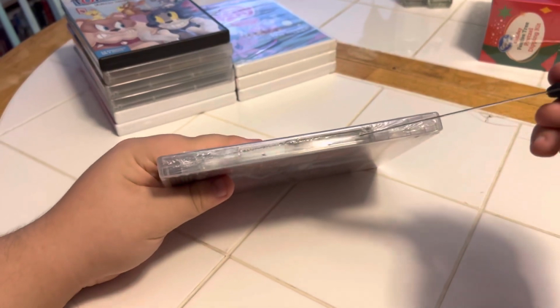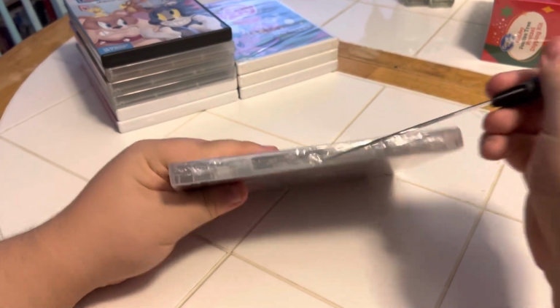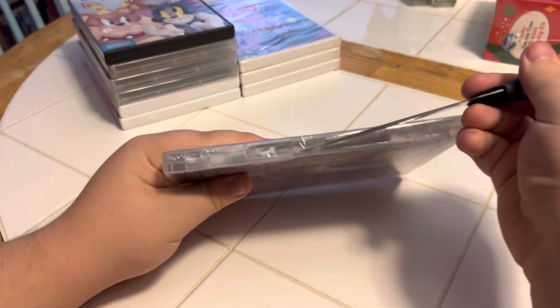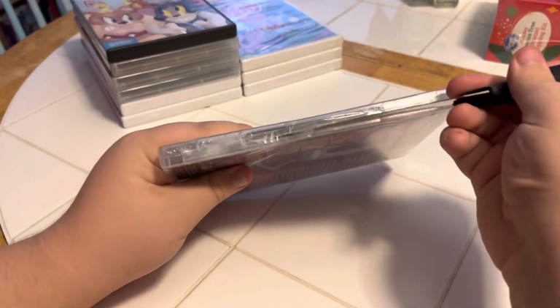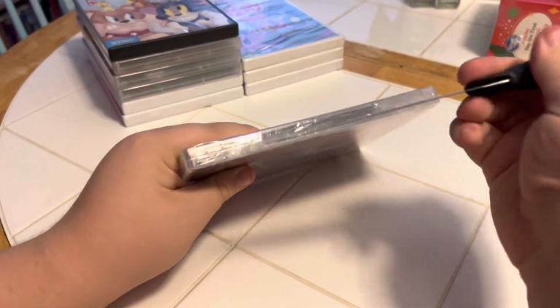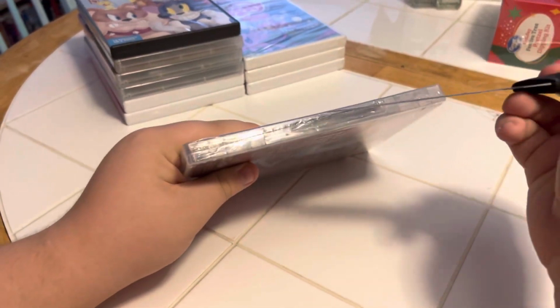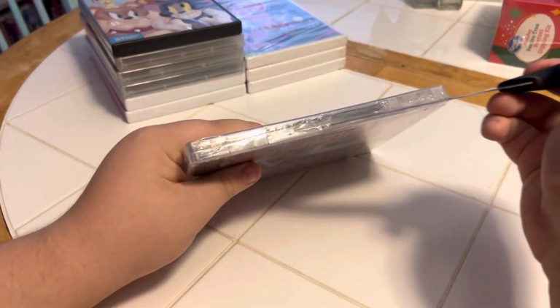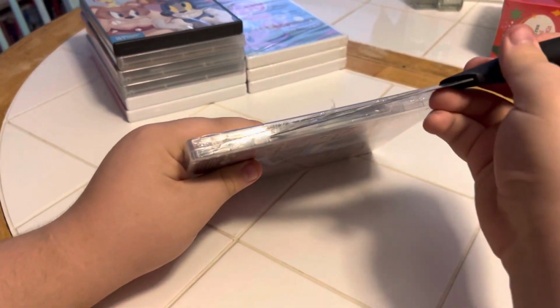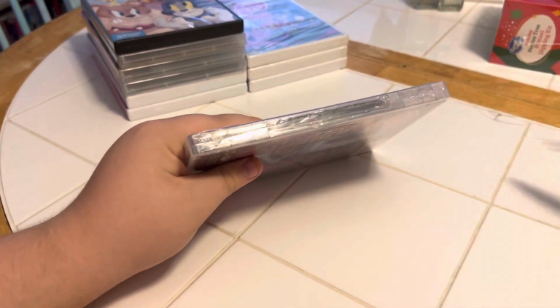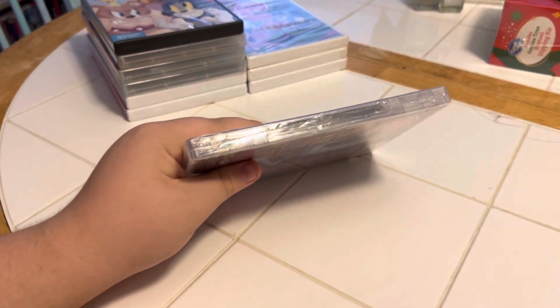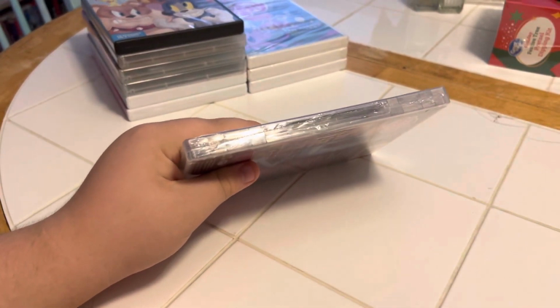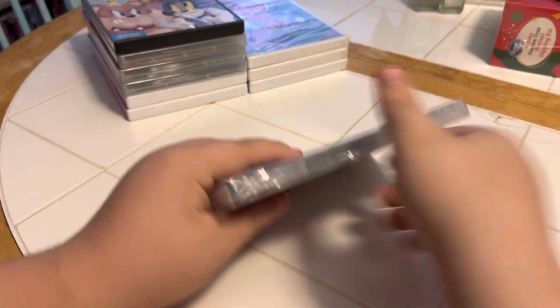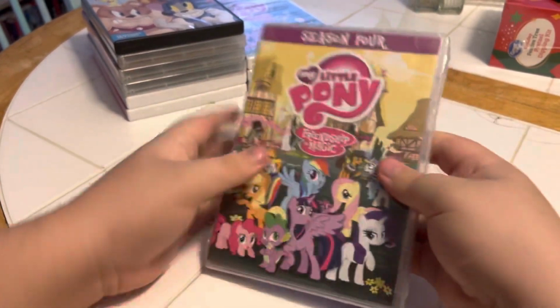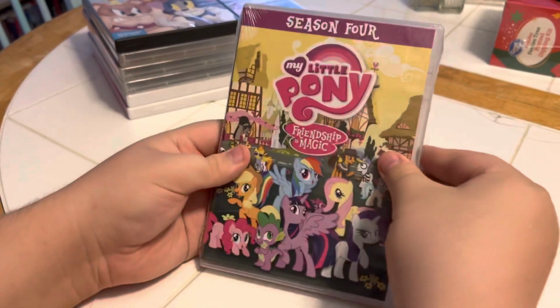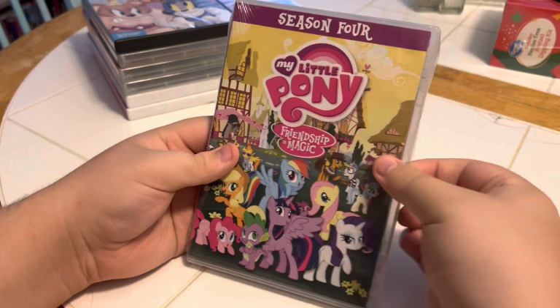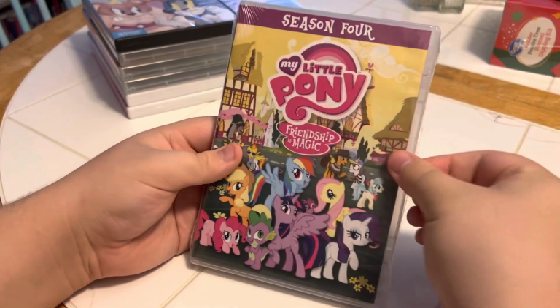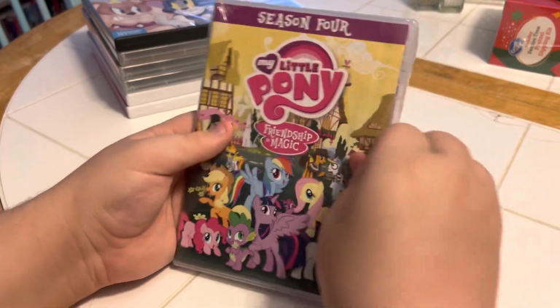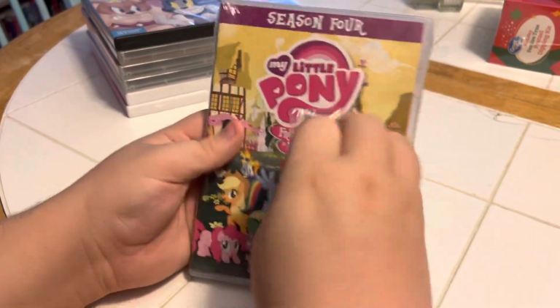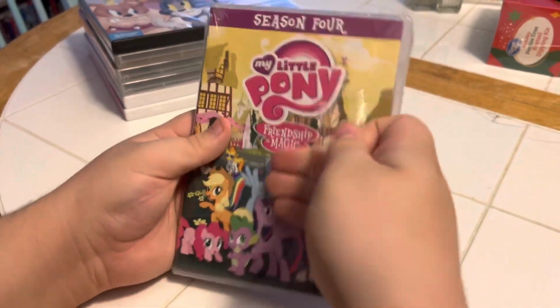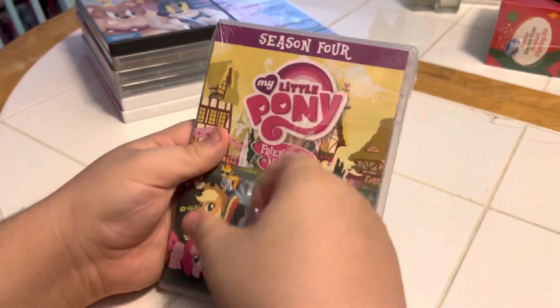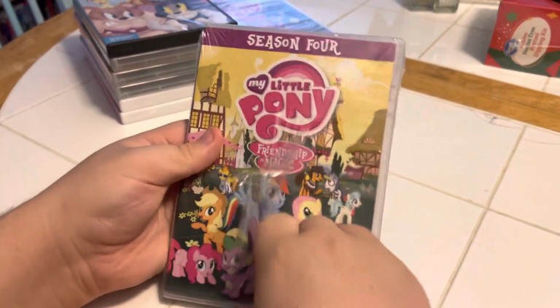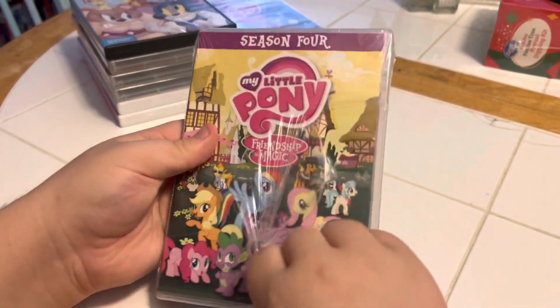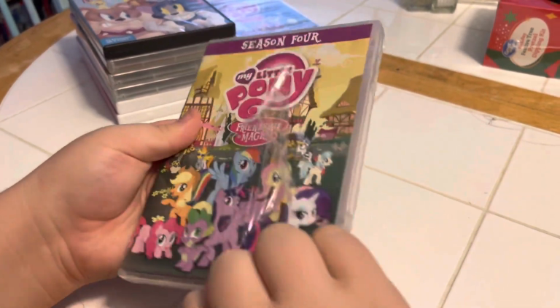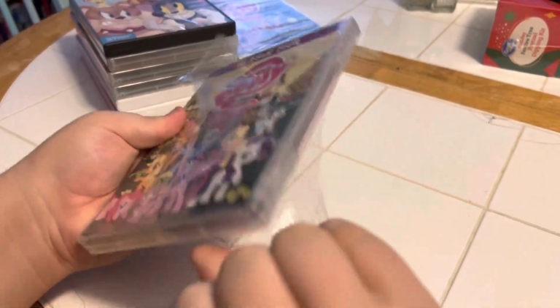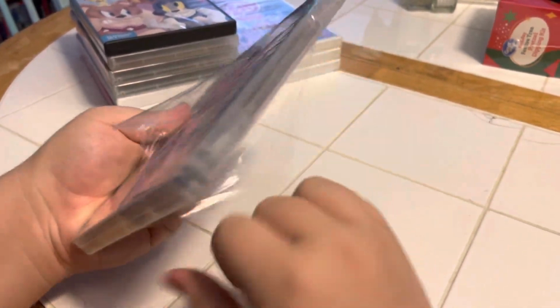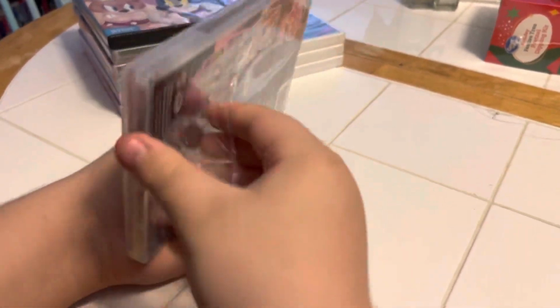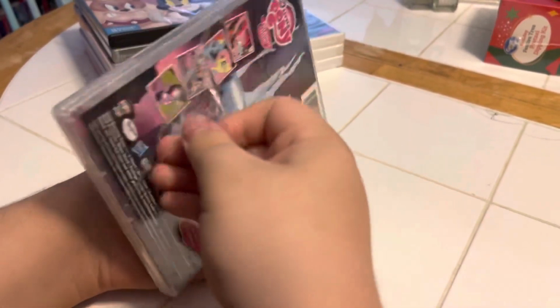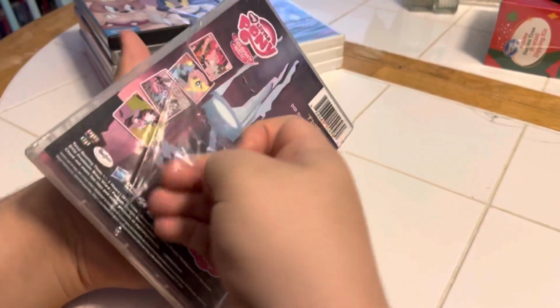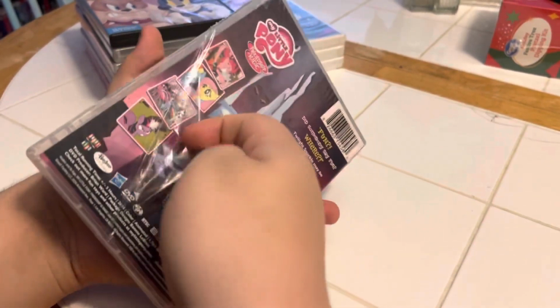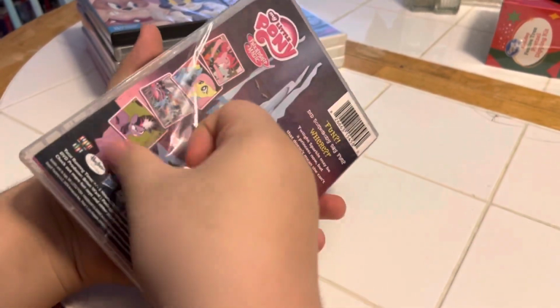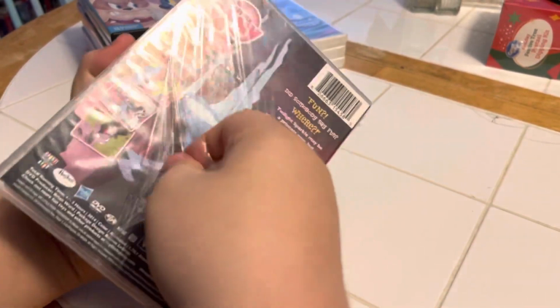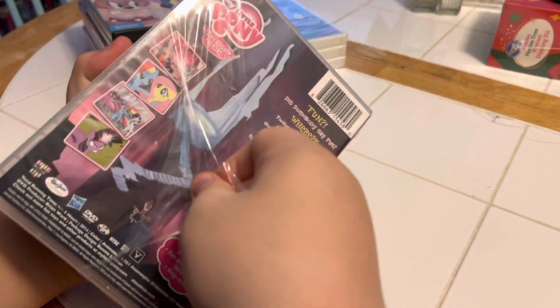Now we're going to open it up and see what's inside. You like My Little Pony, don't you? Yeah. So does Addy.